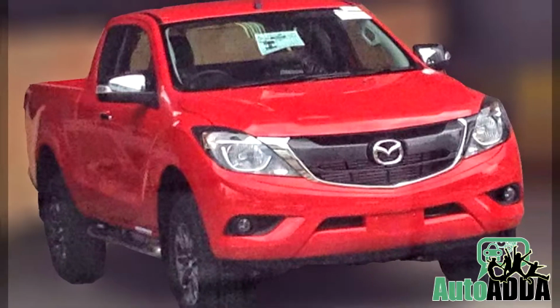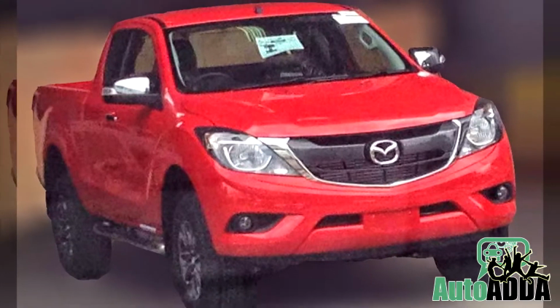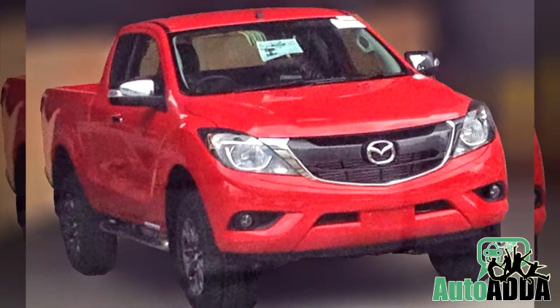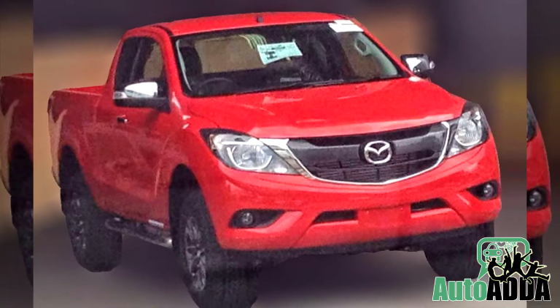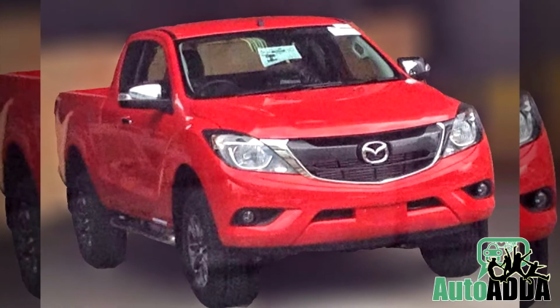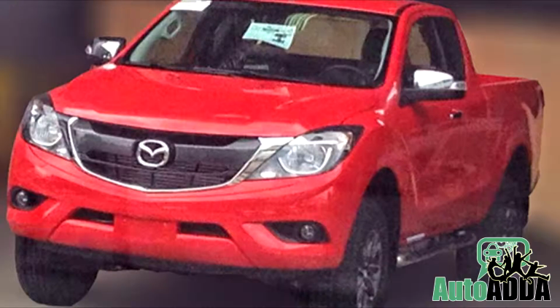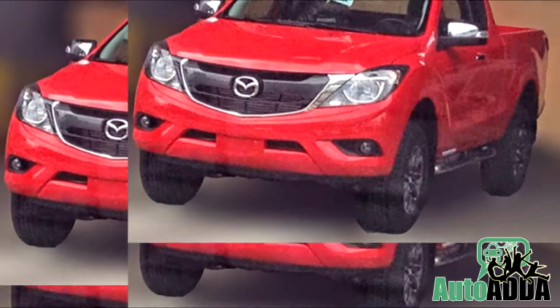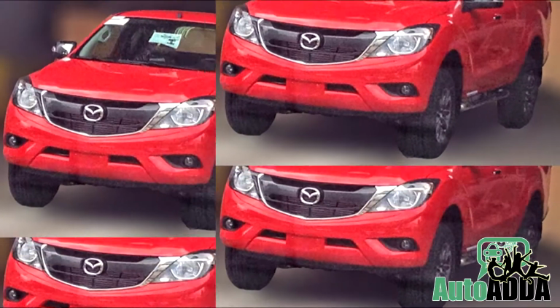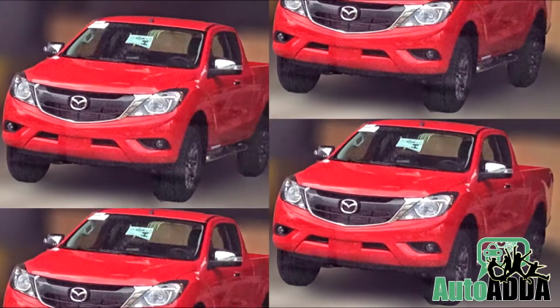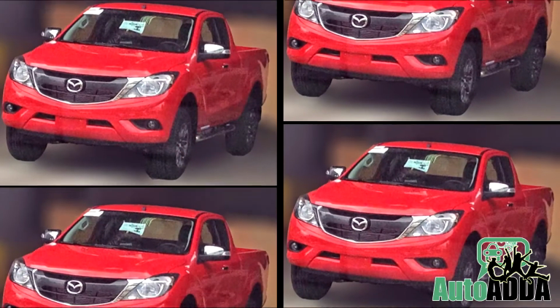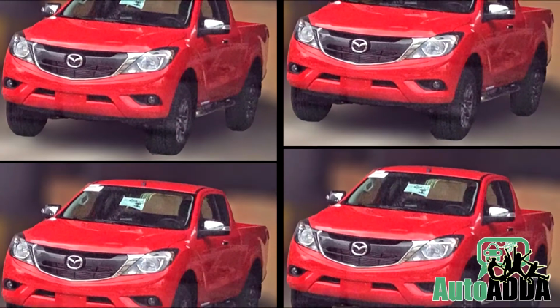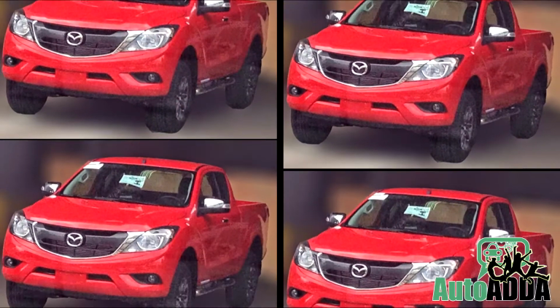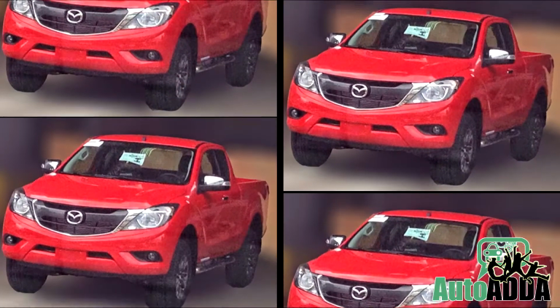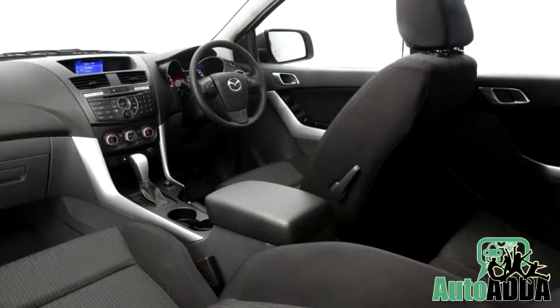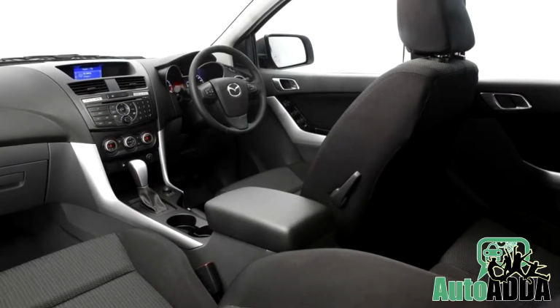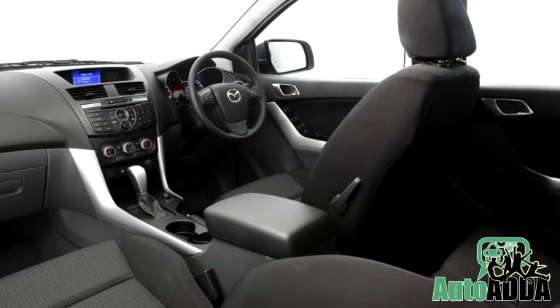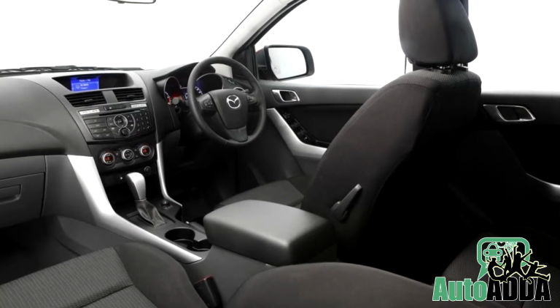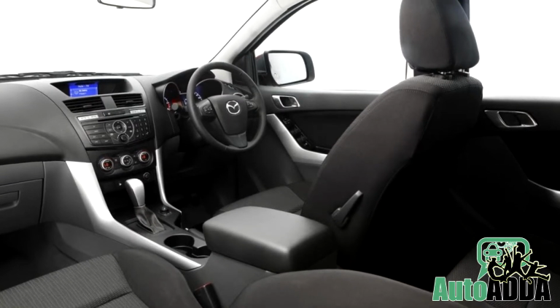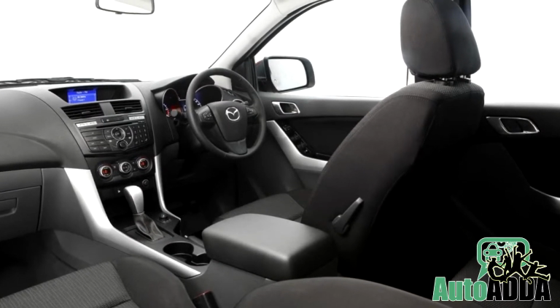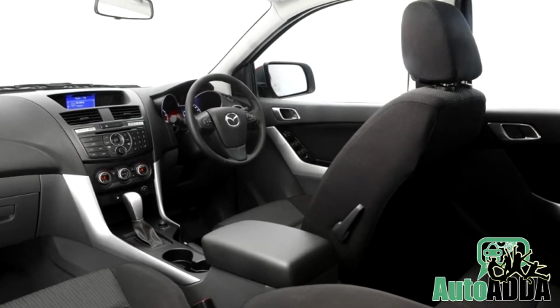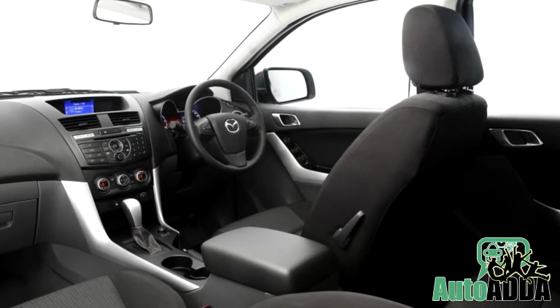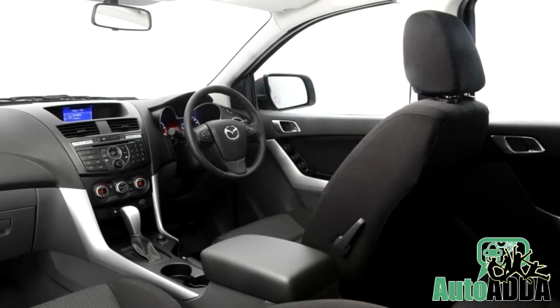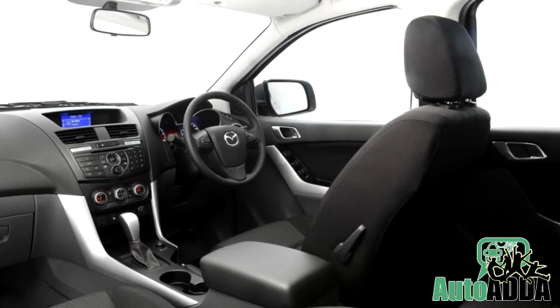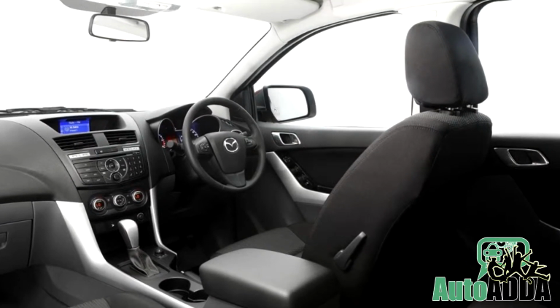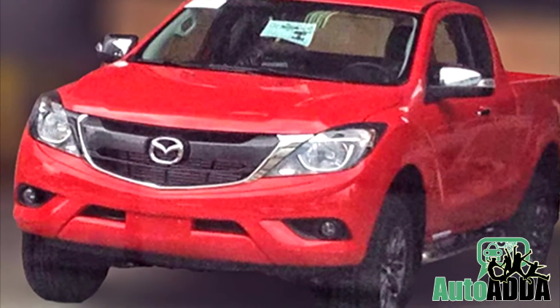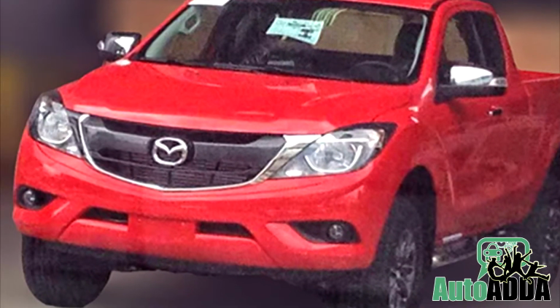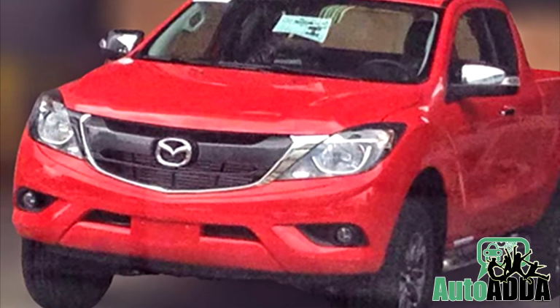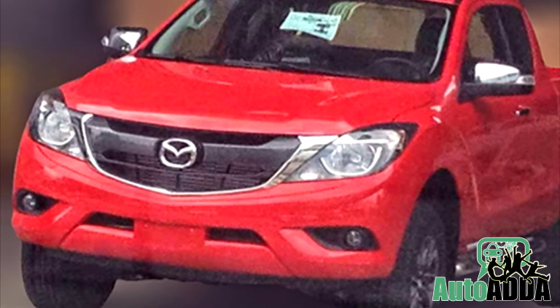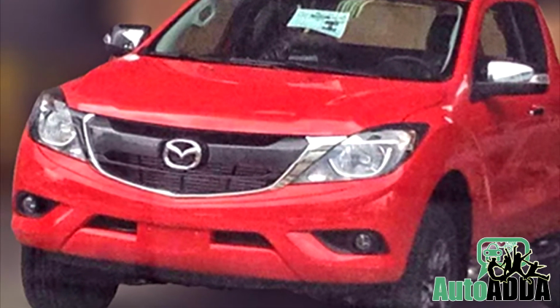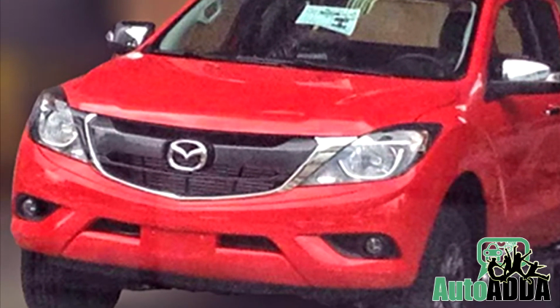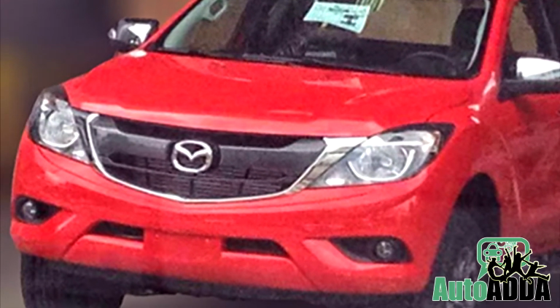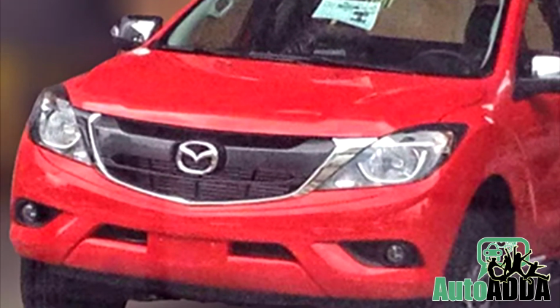The rear end has not been spotted, but speculation around this Mazda pickup suggests it will get a fresh new look in the interiors, while nothing is expected to change at the engine bay.